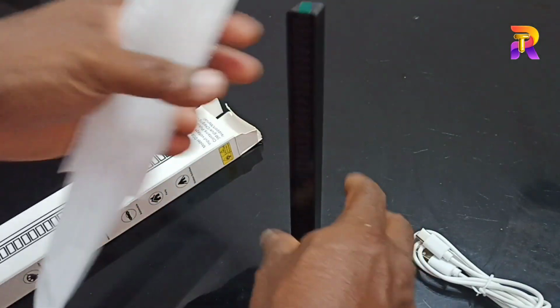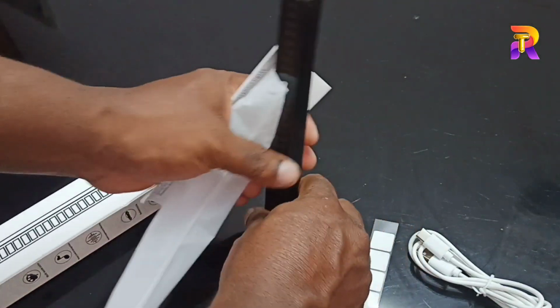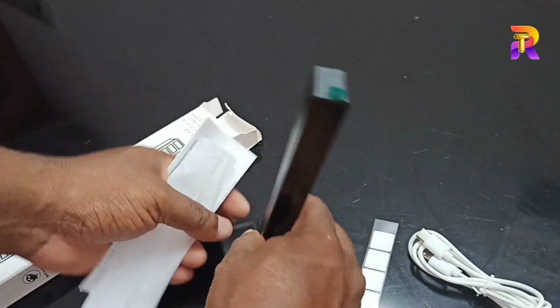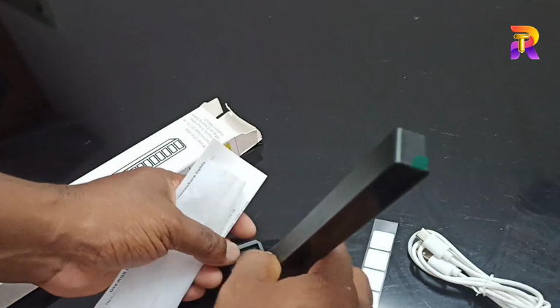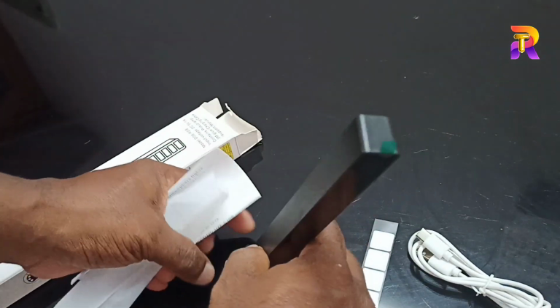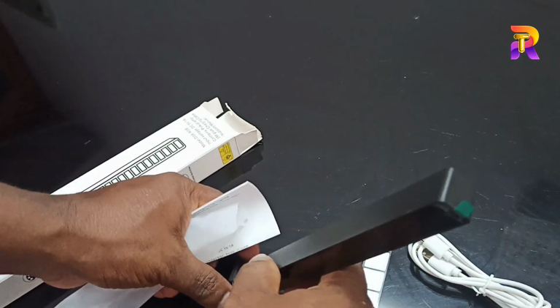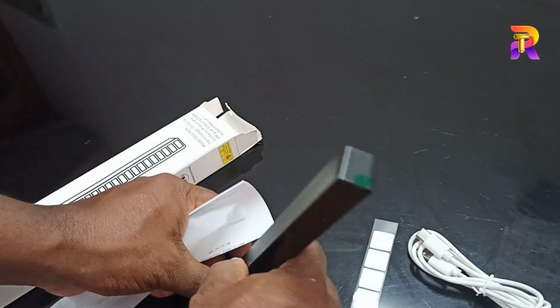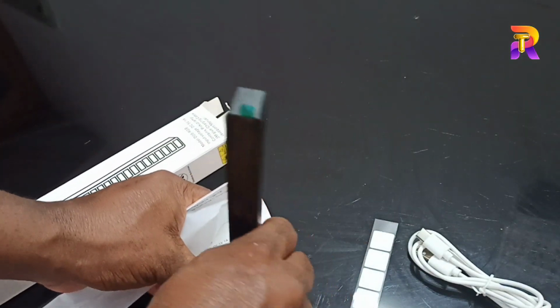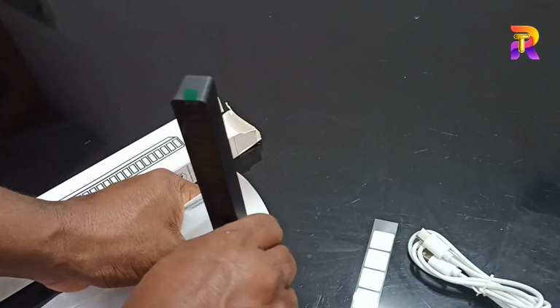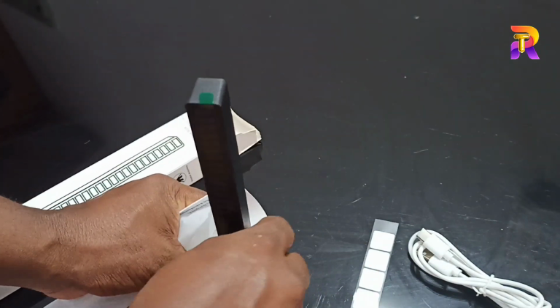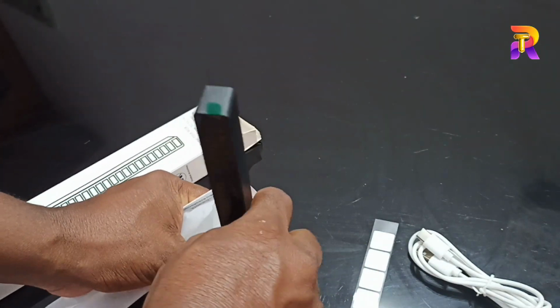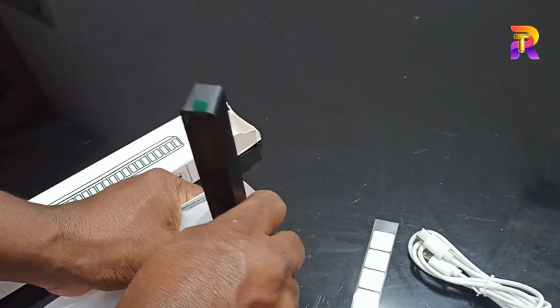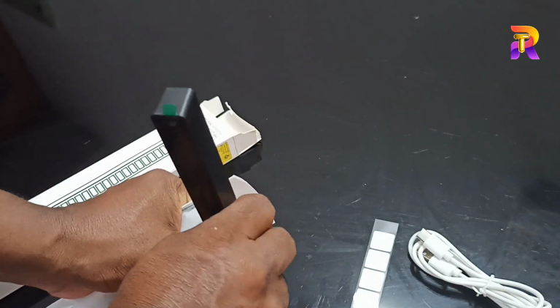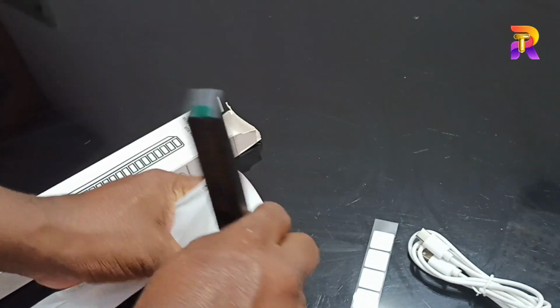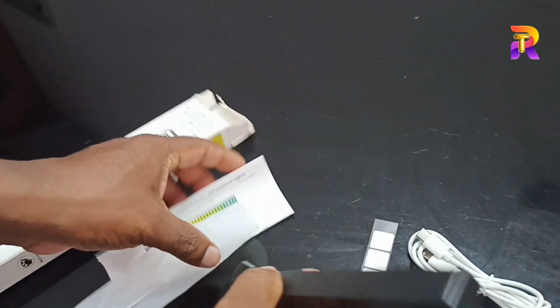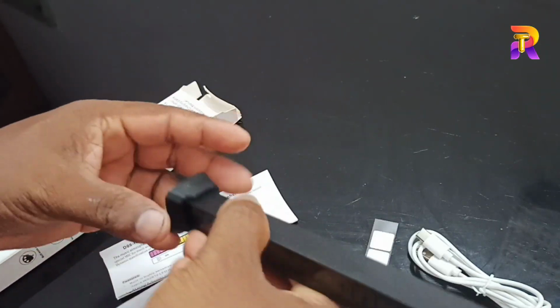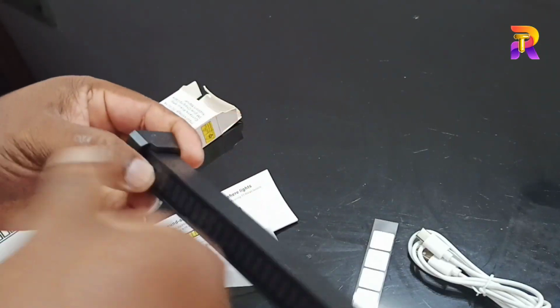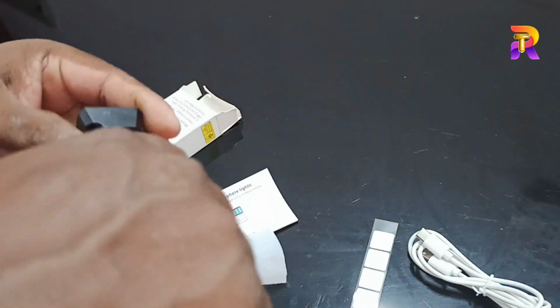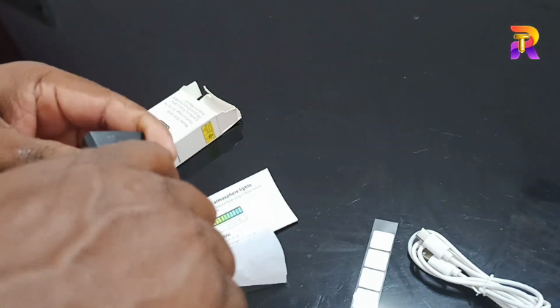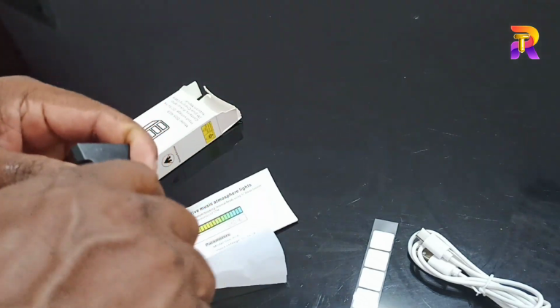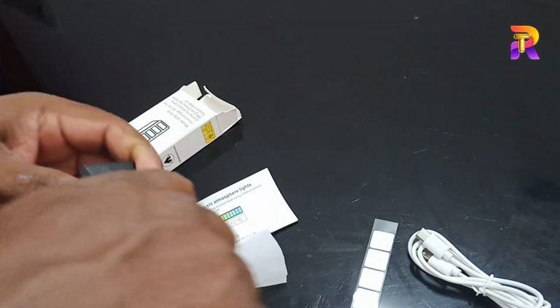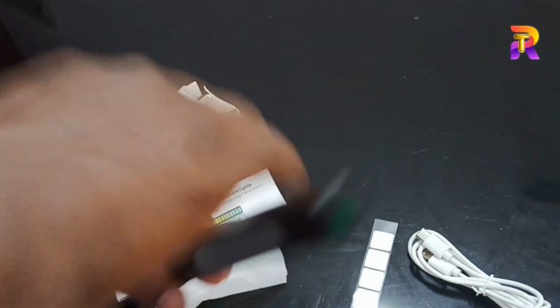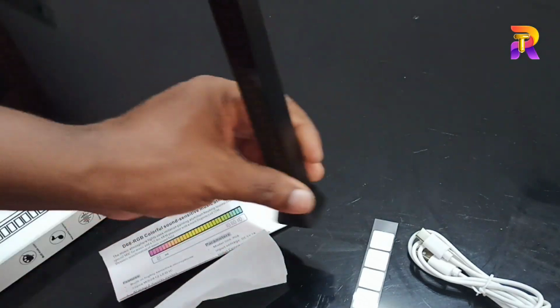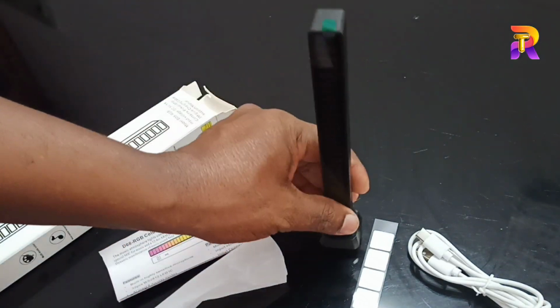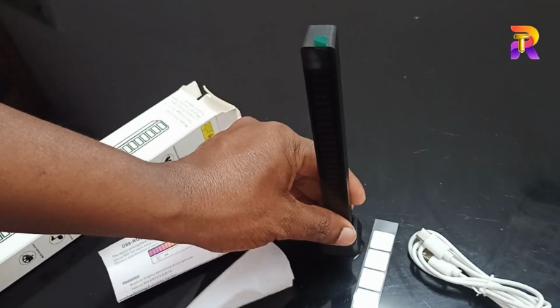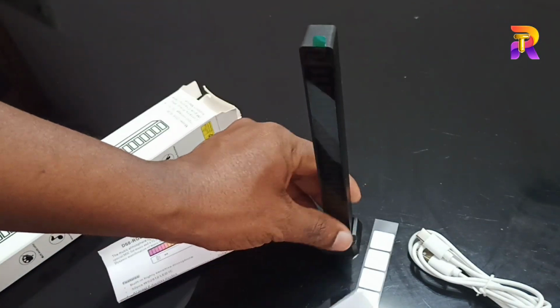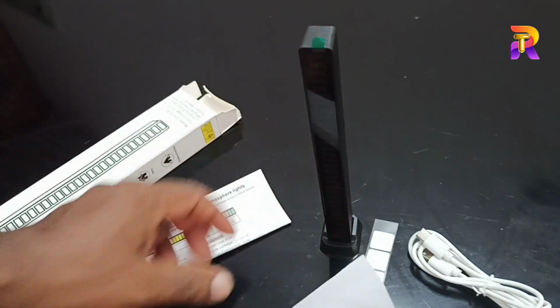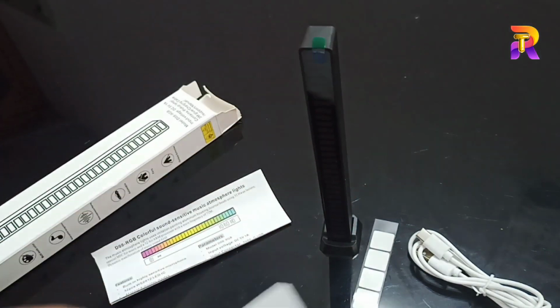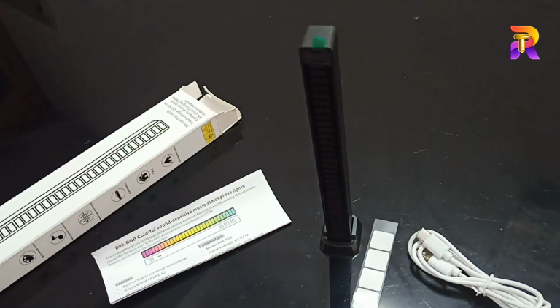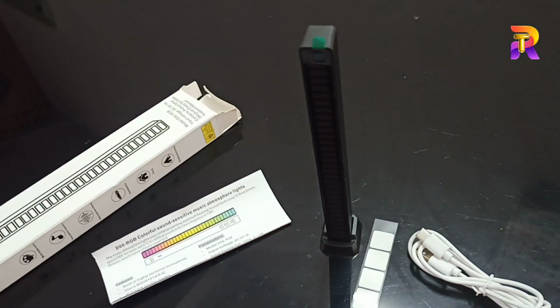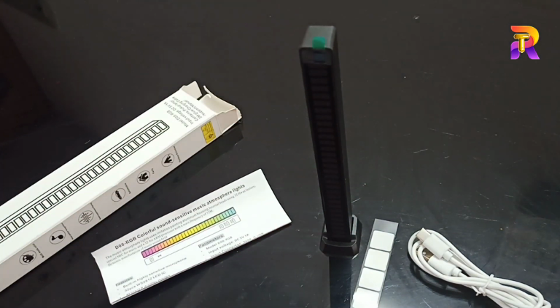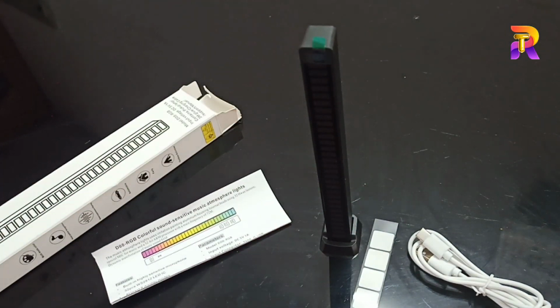Let's connect the USB cable and start with the display working on the device.